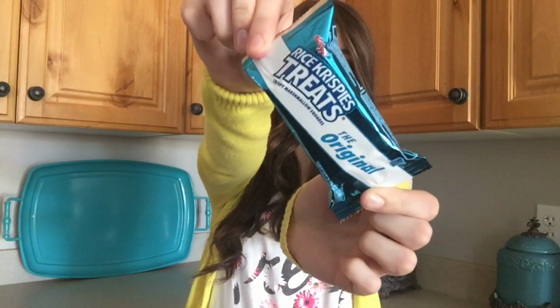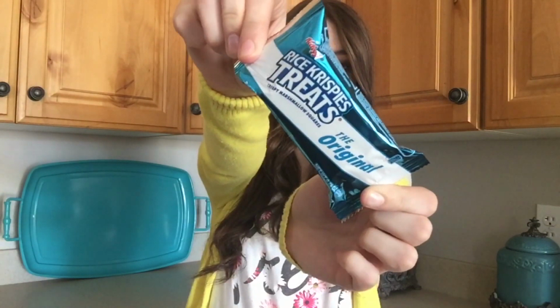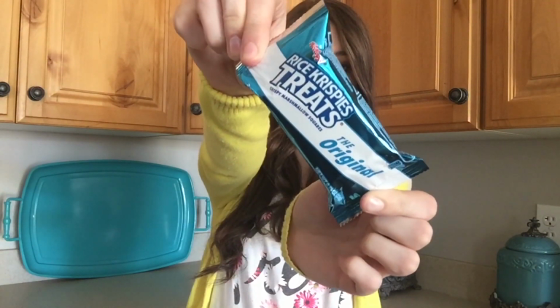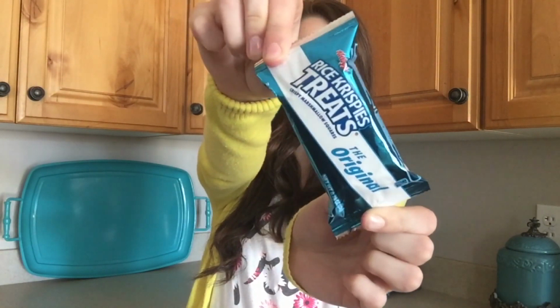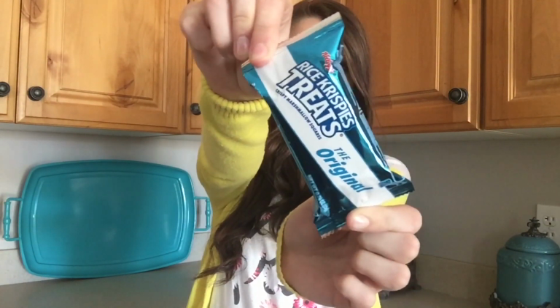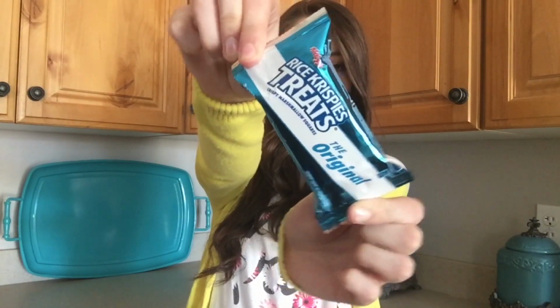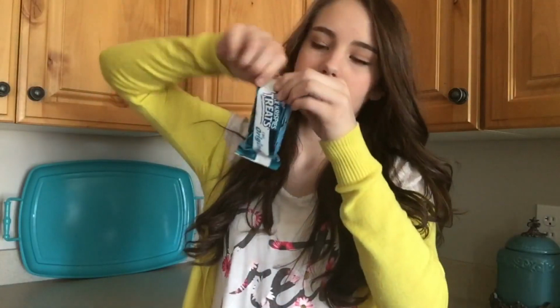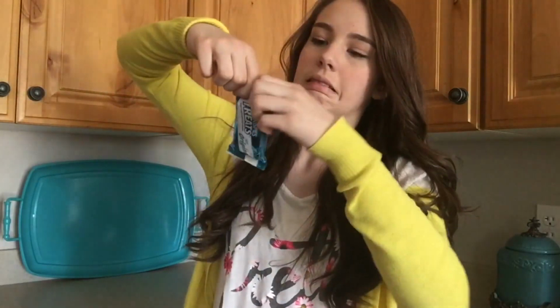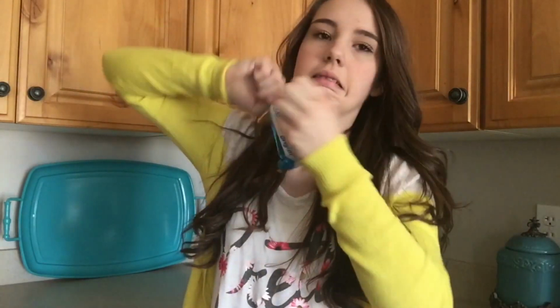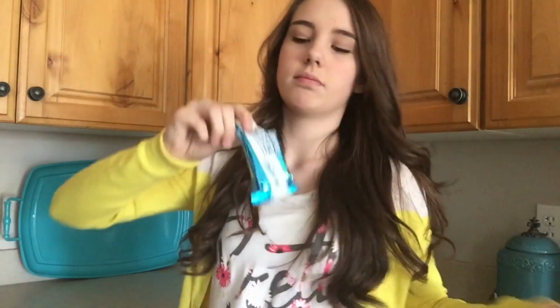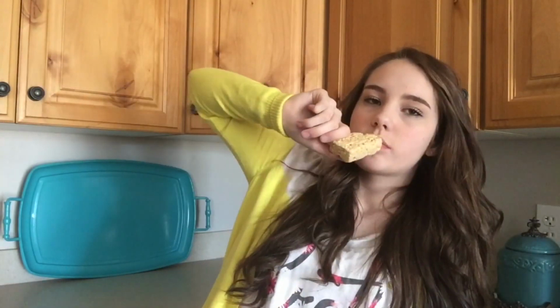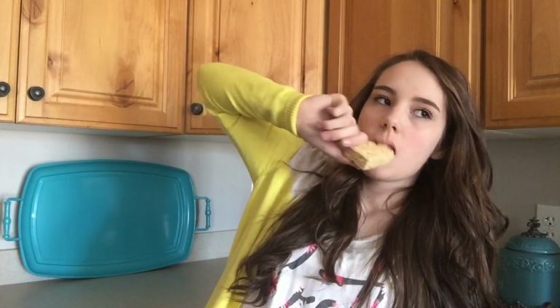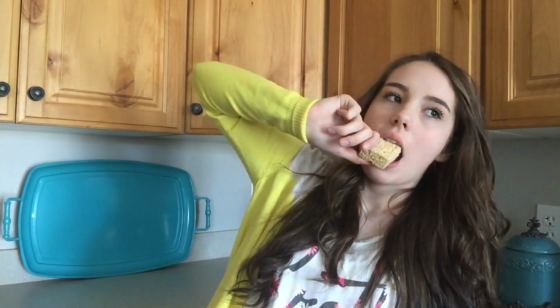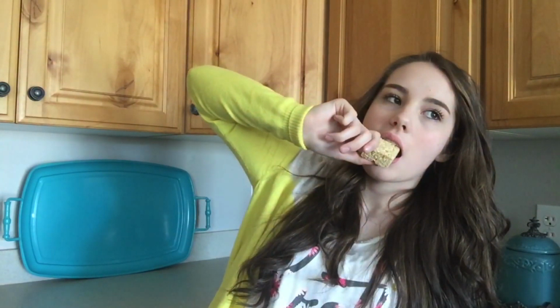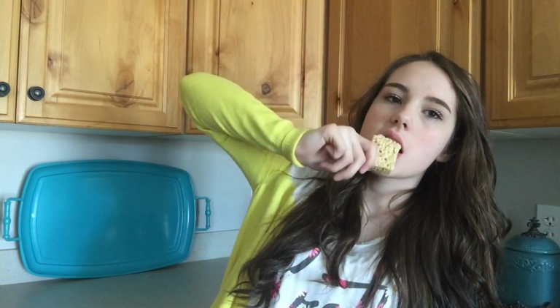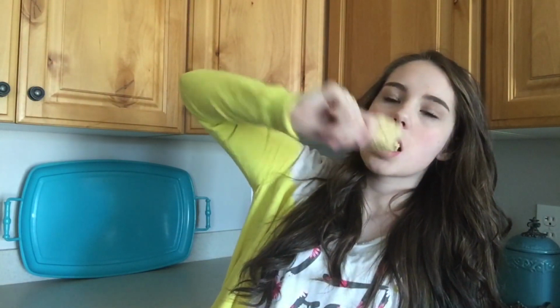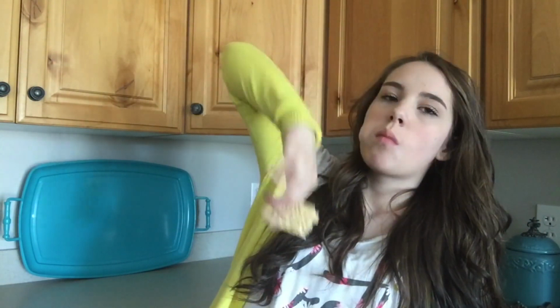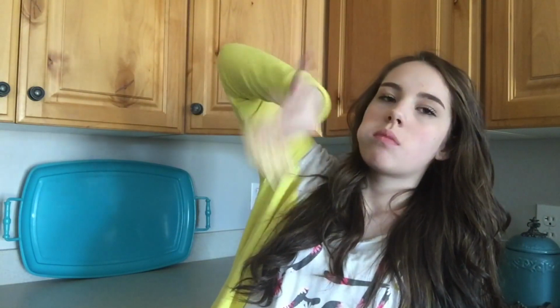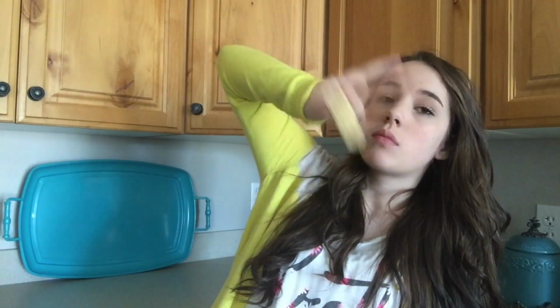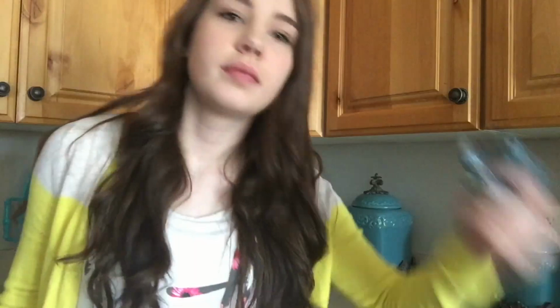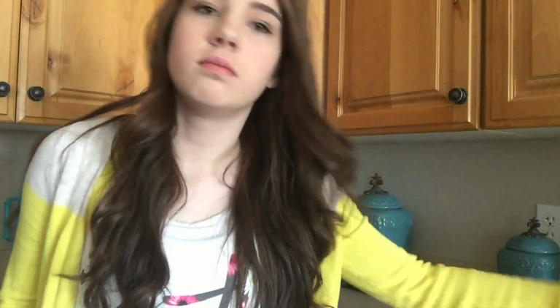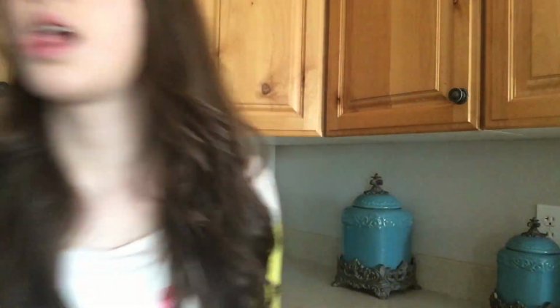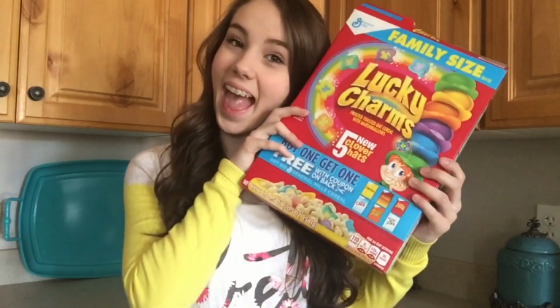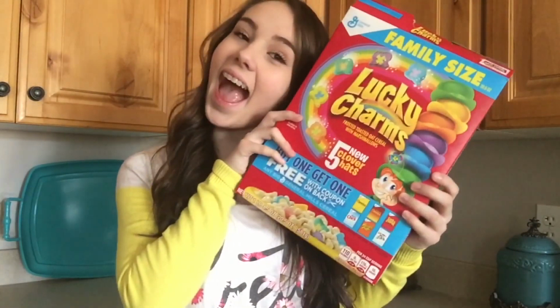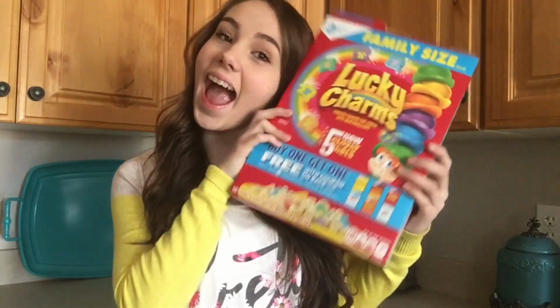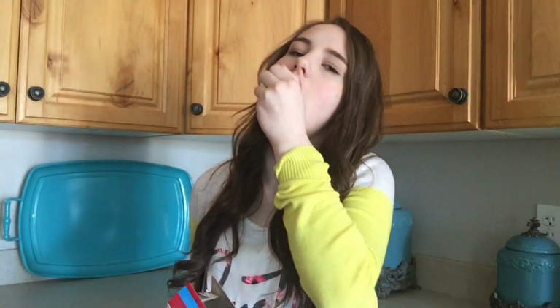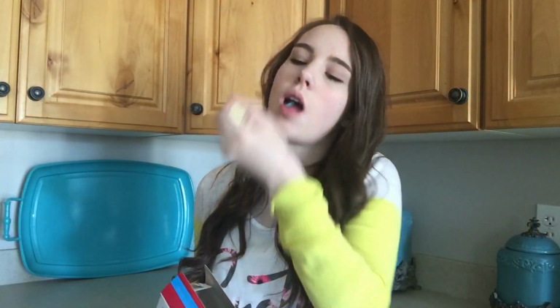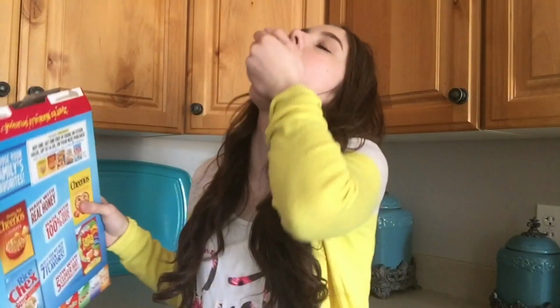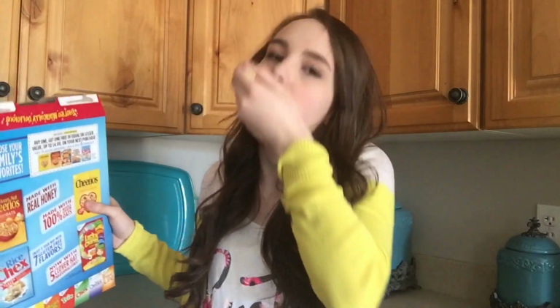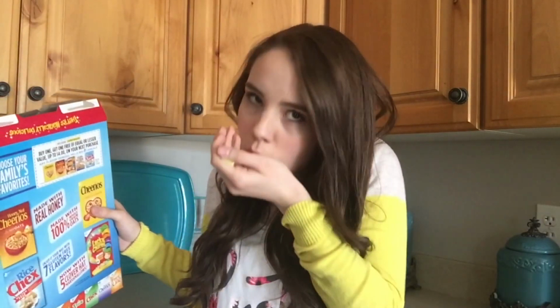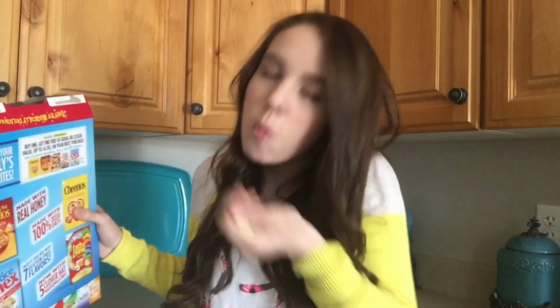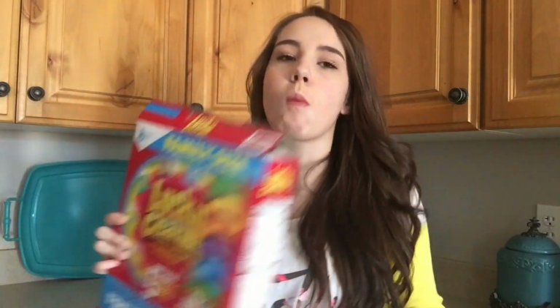I'm loving Rice Krispie Treats right now. I haven't had them in forever and now I'm just addicted to them. It's kind of bad but I love them so much. Lucky Charms are bae — they're so good, I love them and yes, they're great.